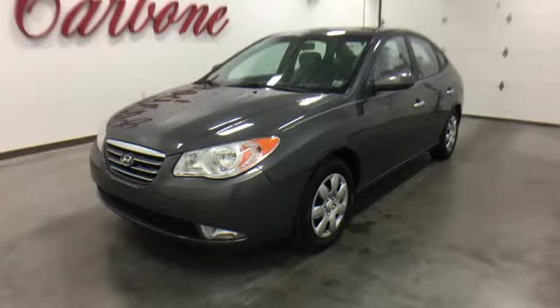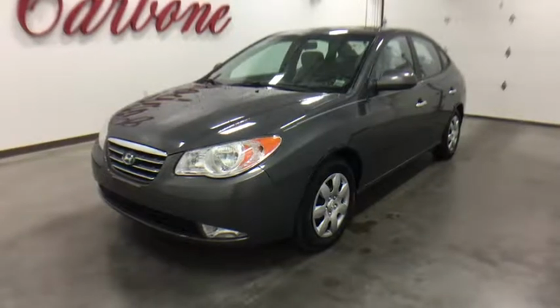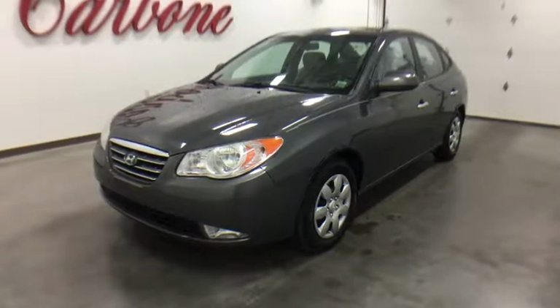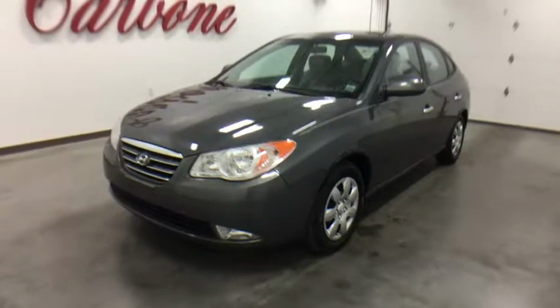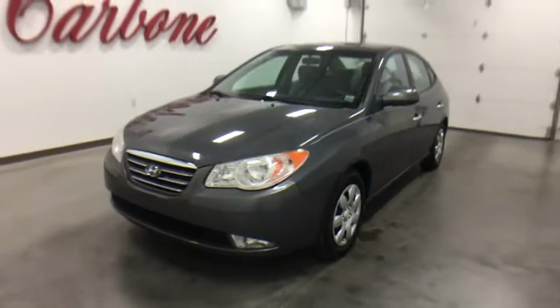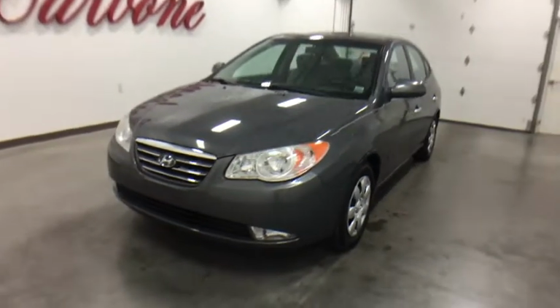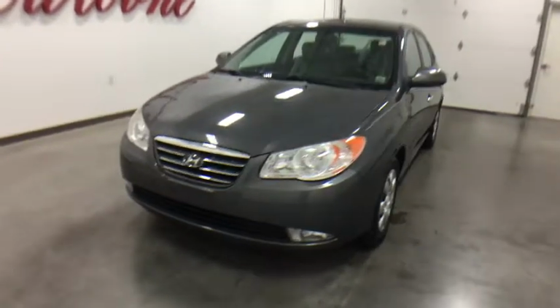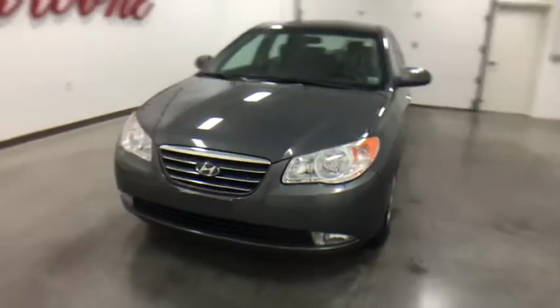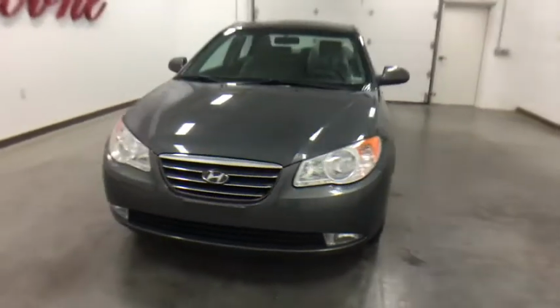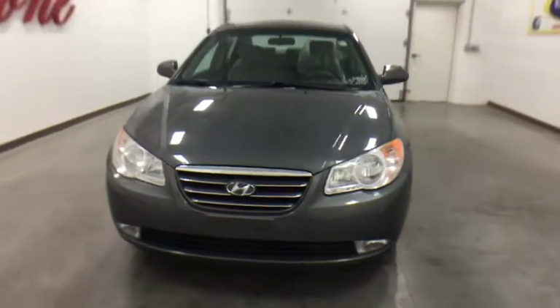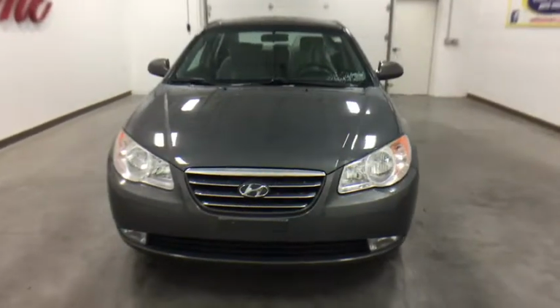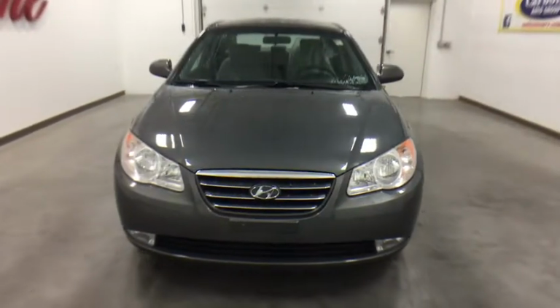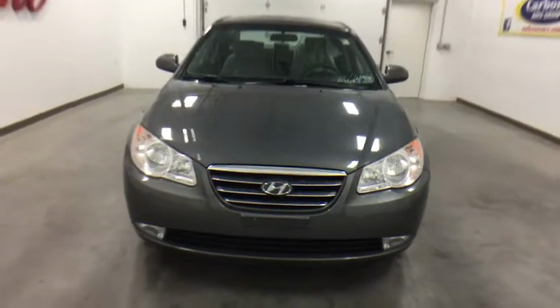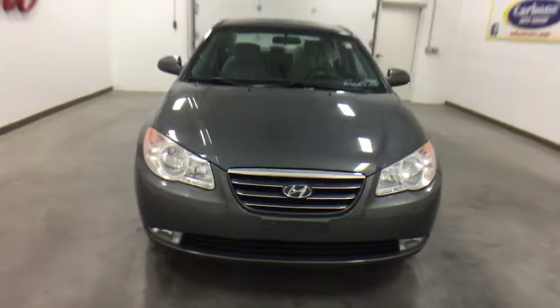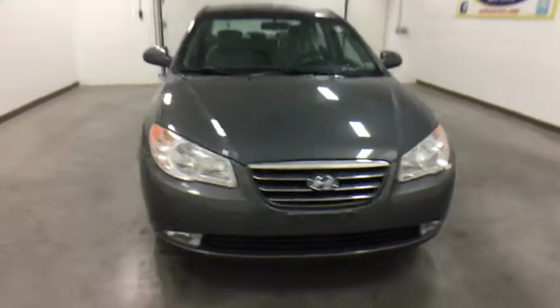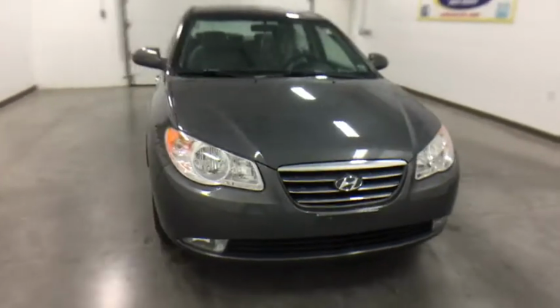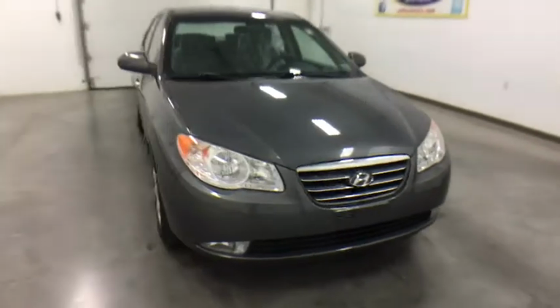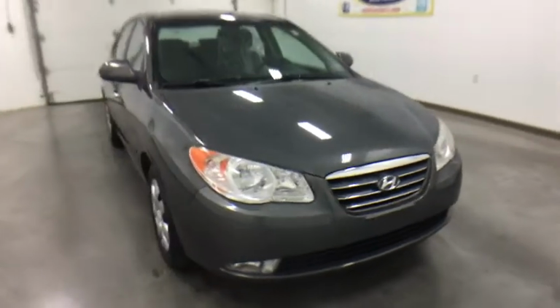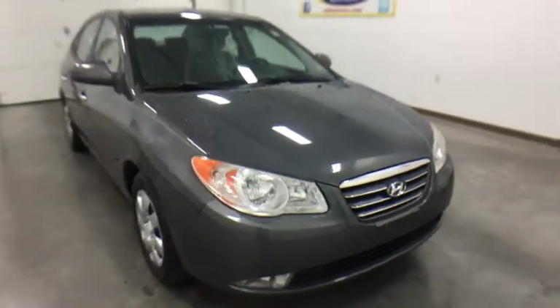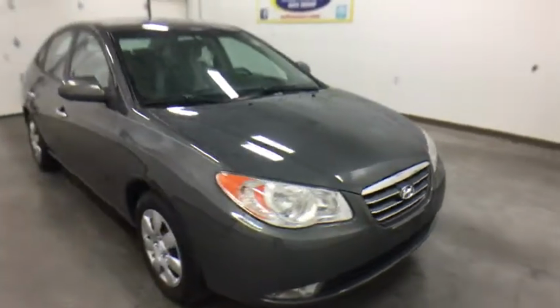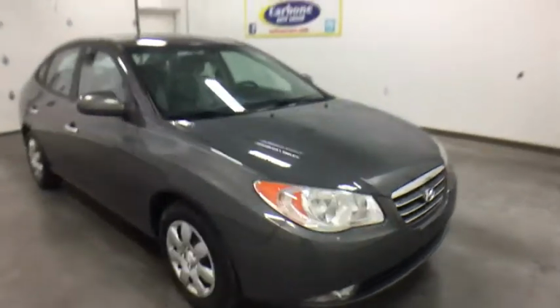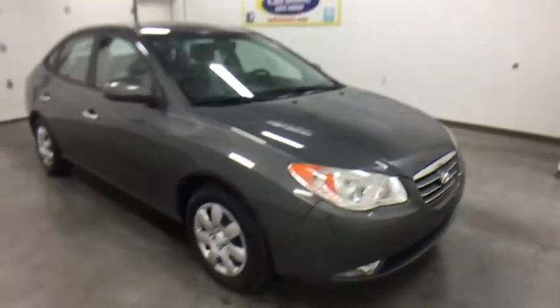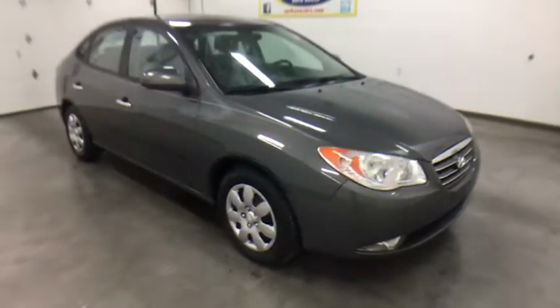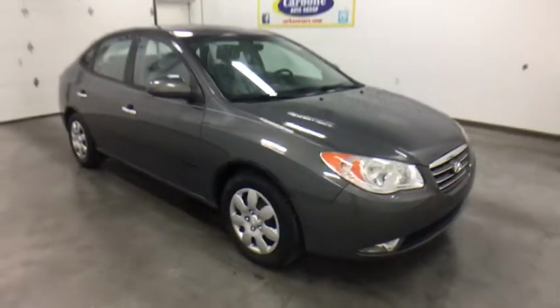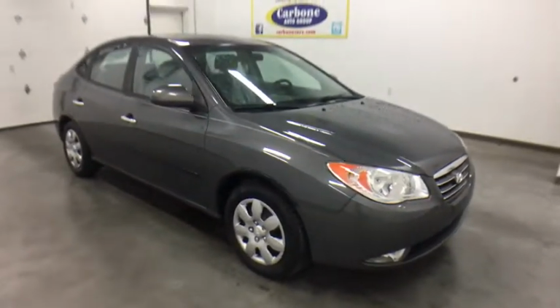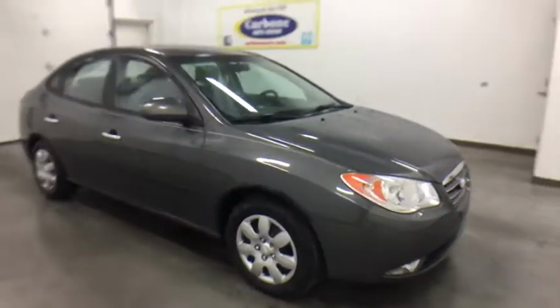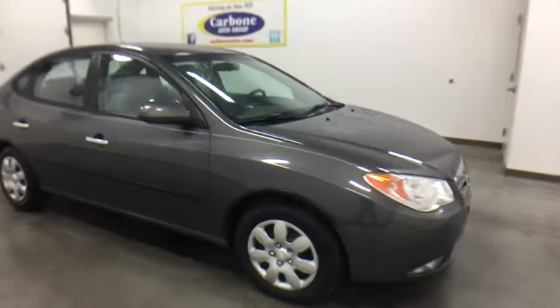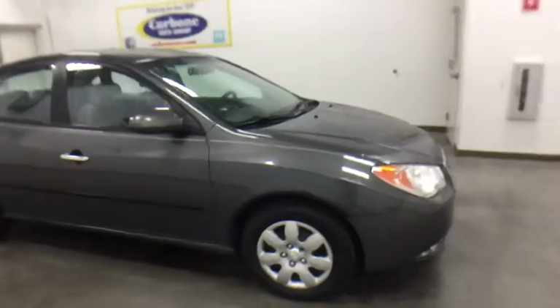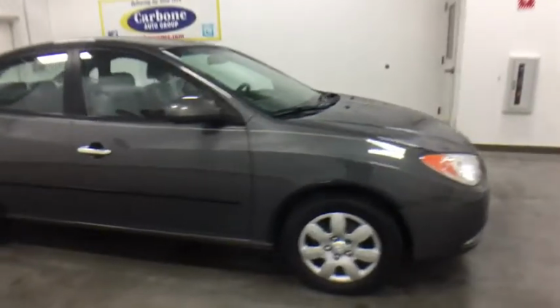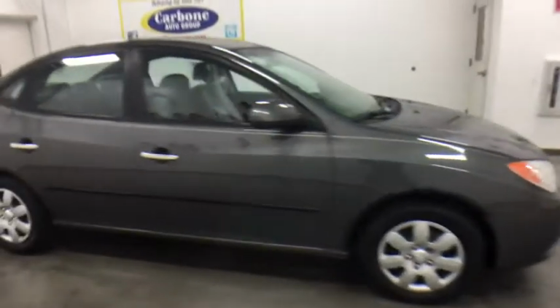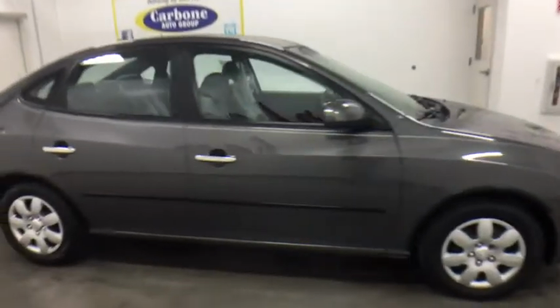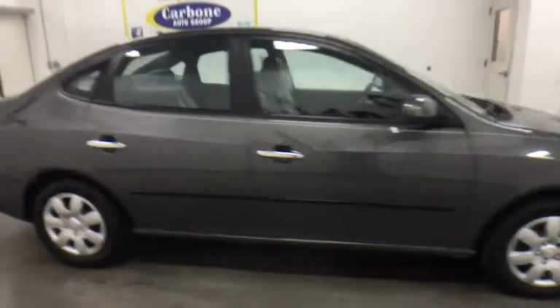The 2009 Hyundai Elantra. The Elantra boasts the most interior room in its class and gets an exceptional 35 mpg. With its luxurious standard features, the Elantra is an easy choice.